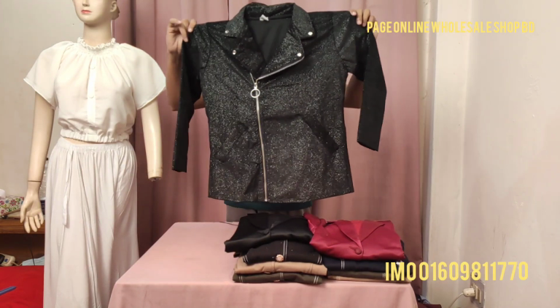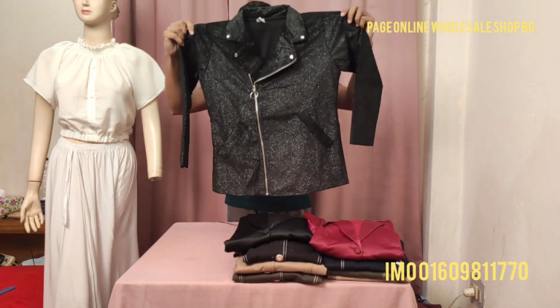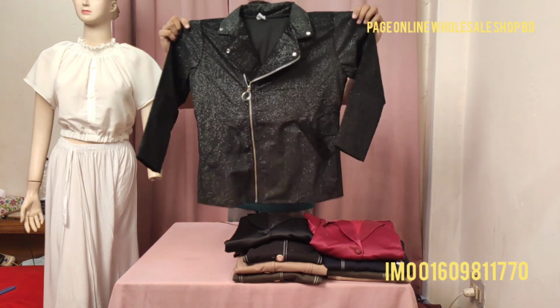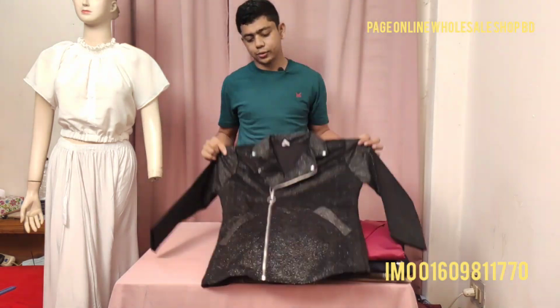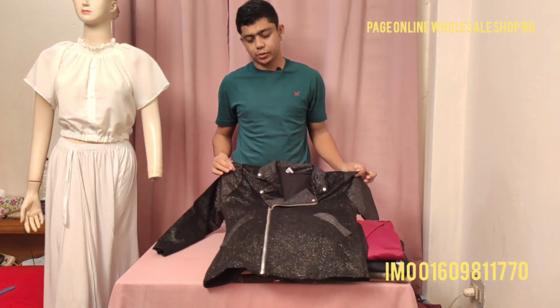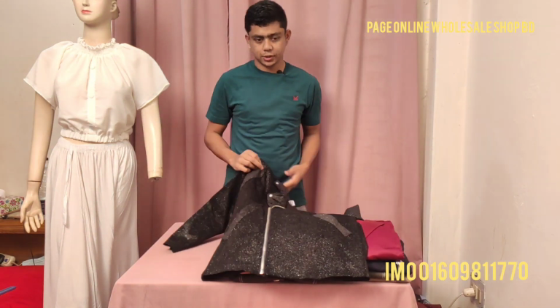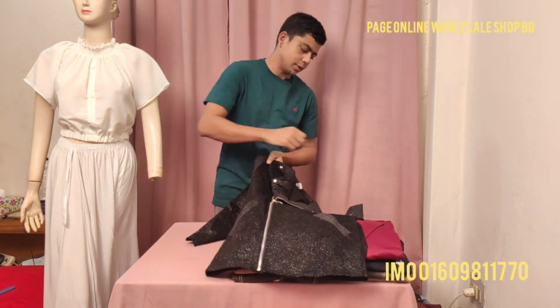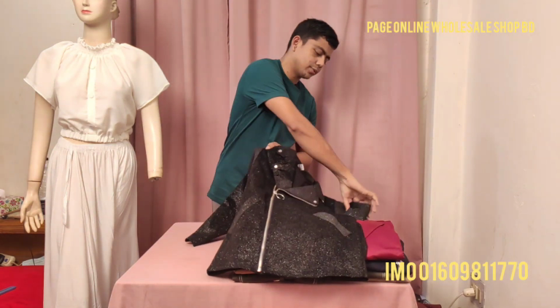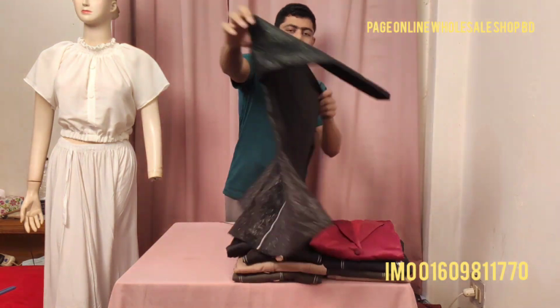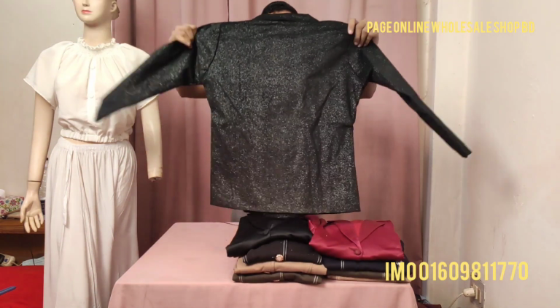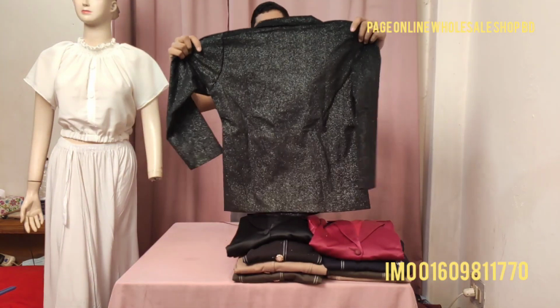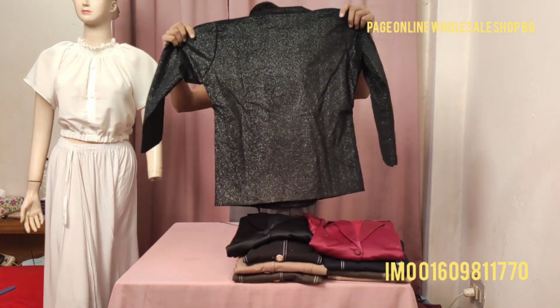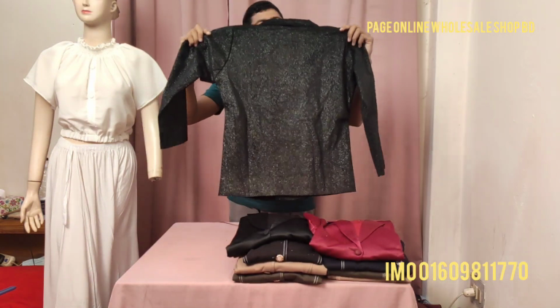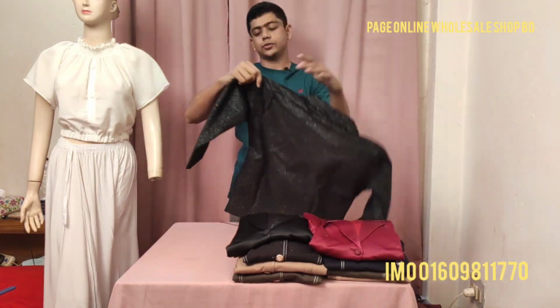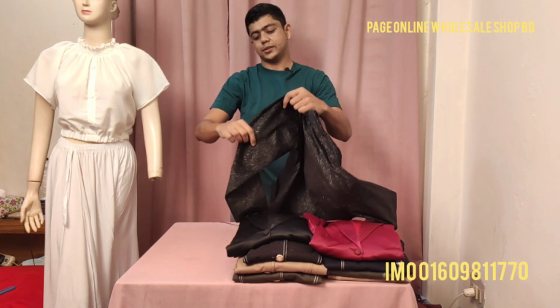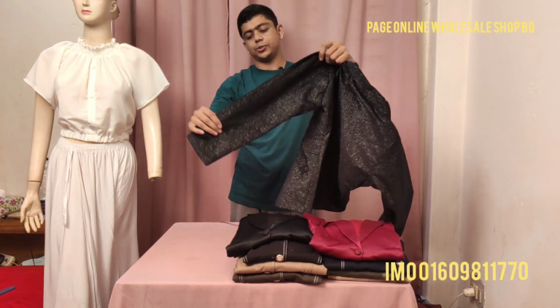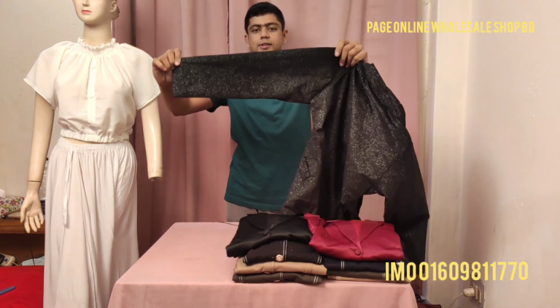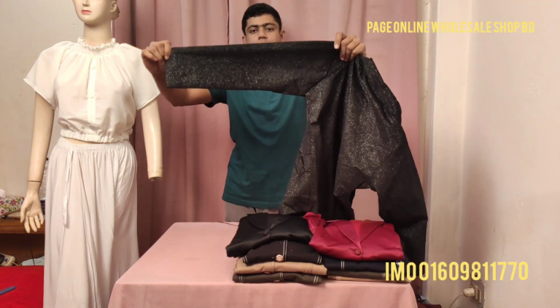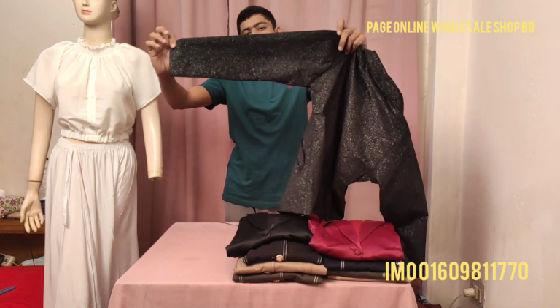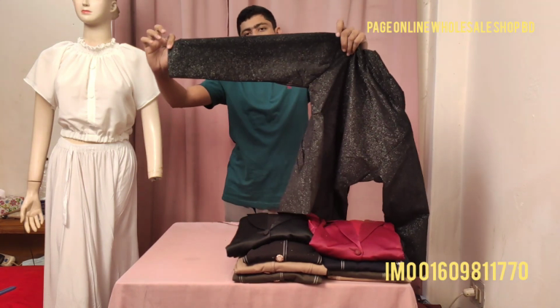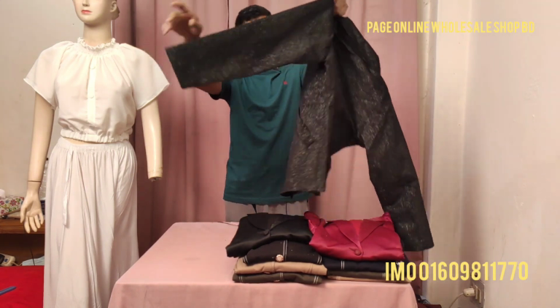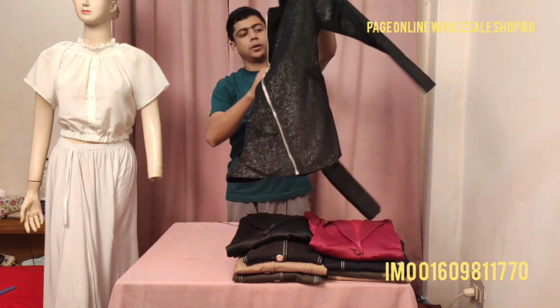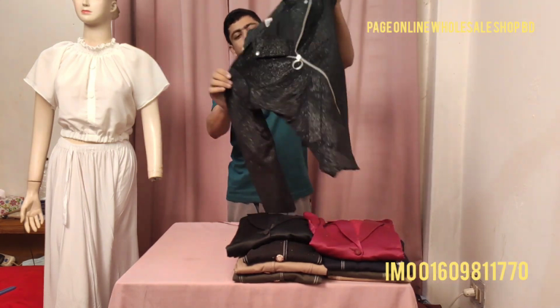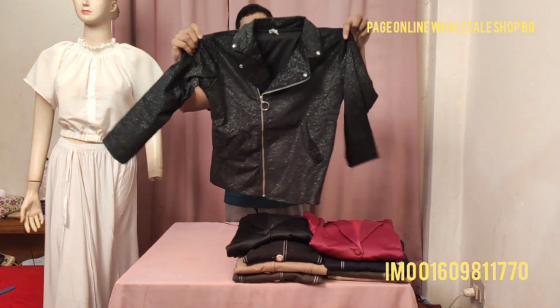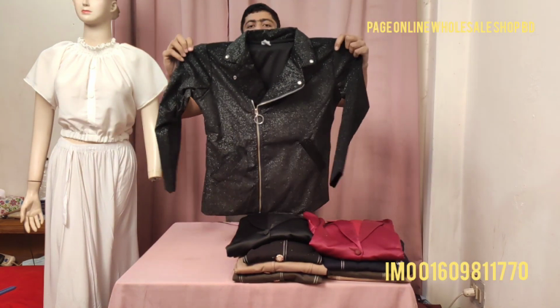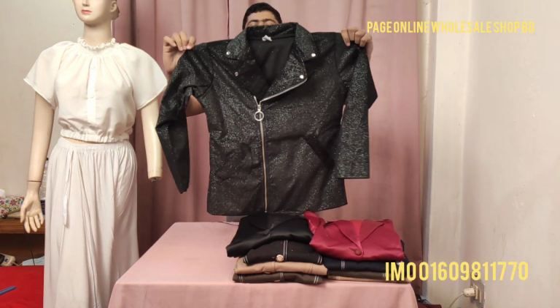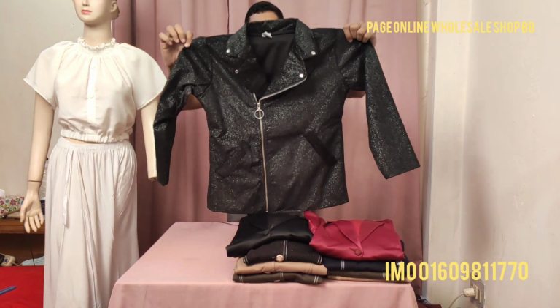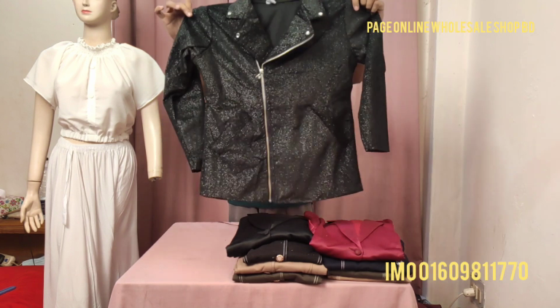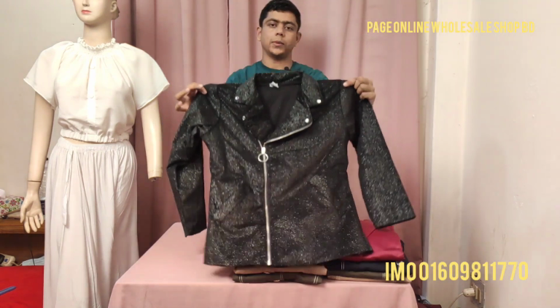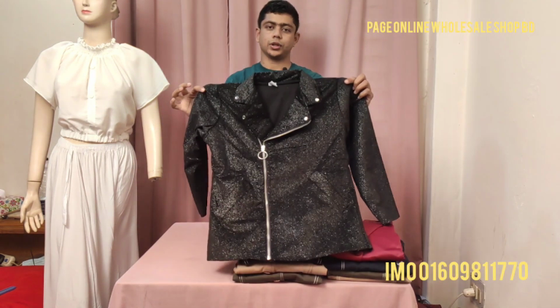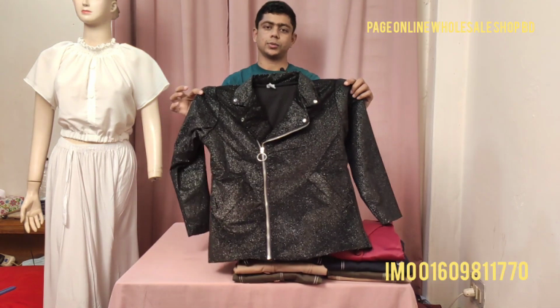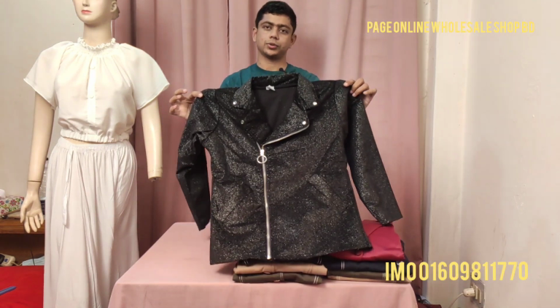This is the only unique color. This is the front side and the back side. If you want to see the size of the biker jacket, you can look at the bottom of the top. The price is only 1,250 taka.